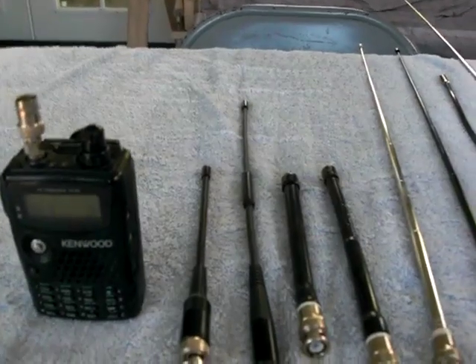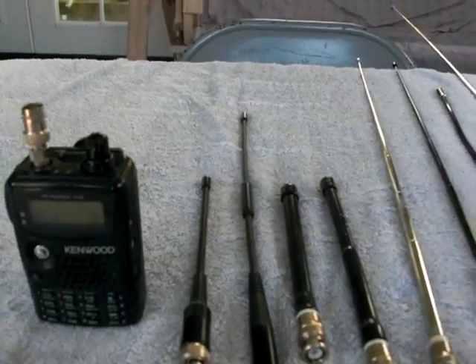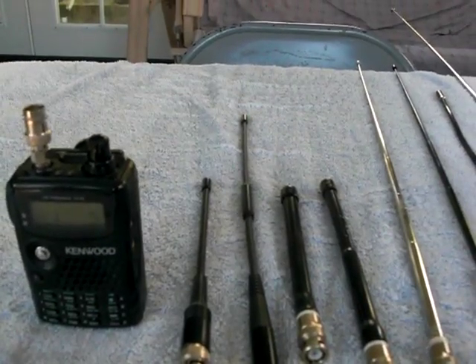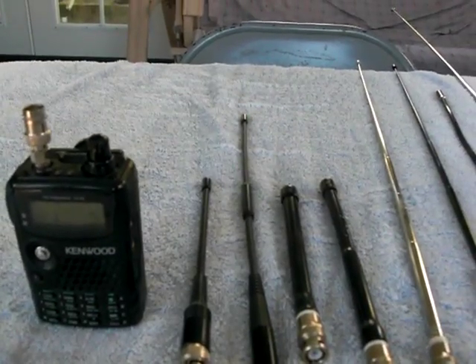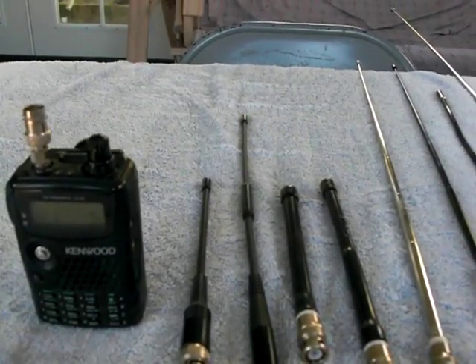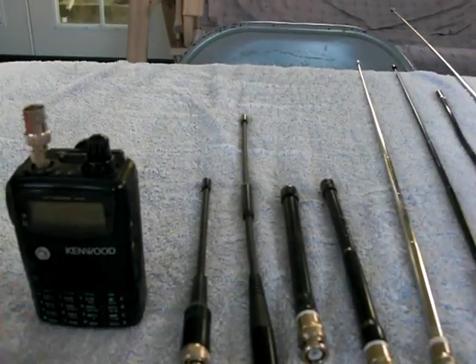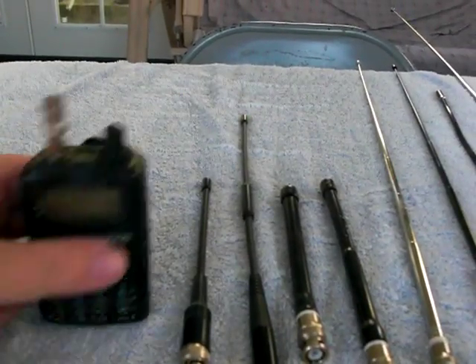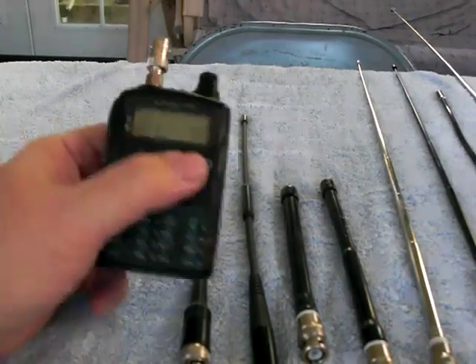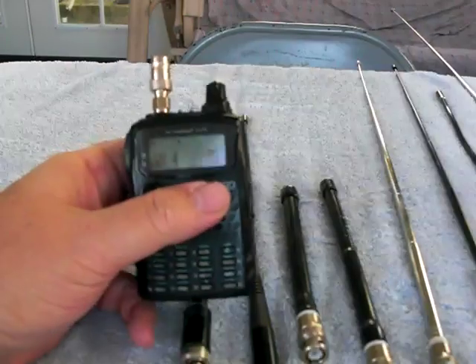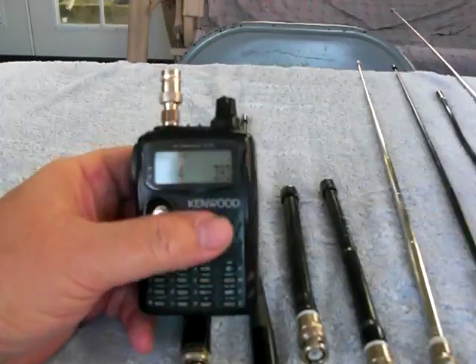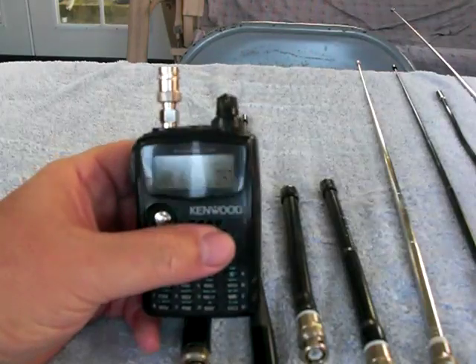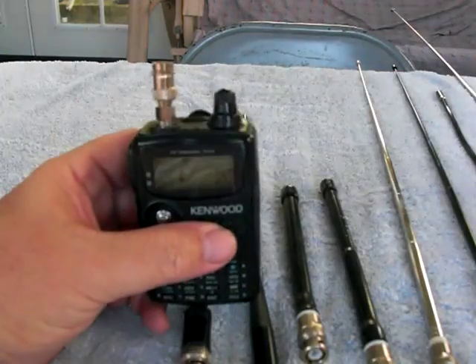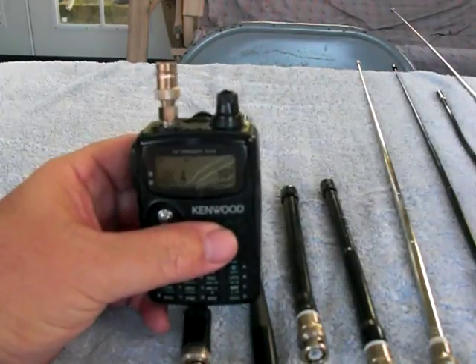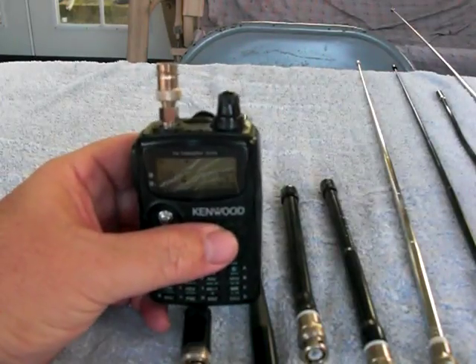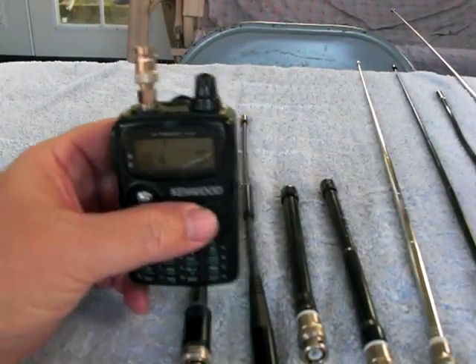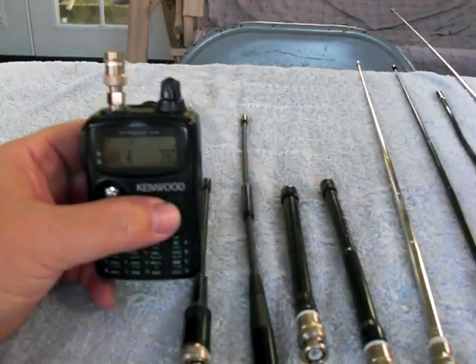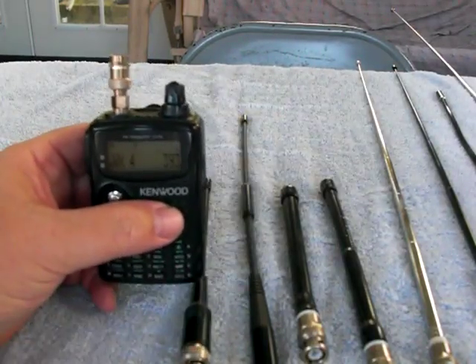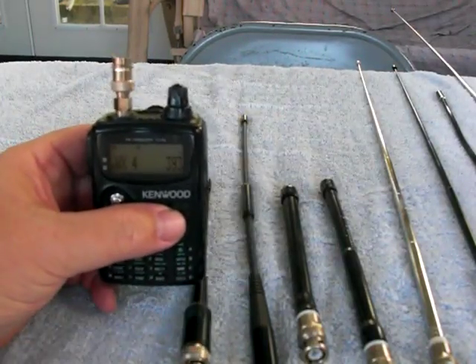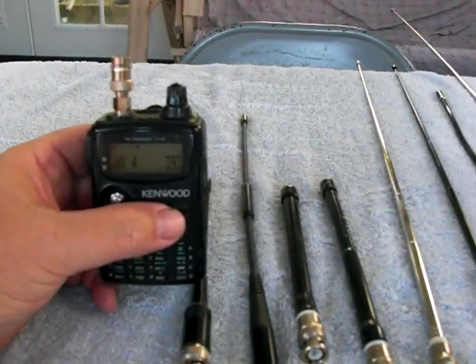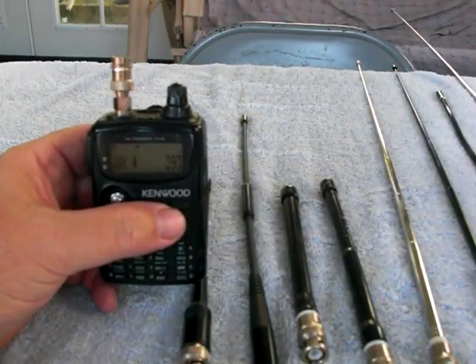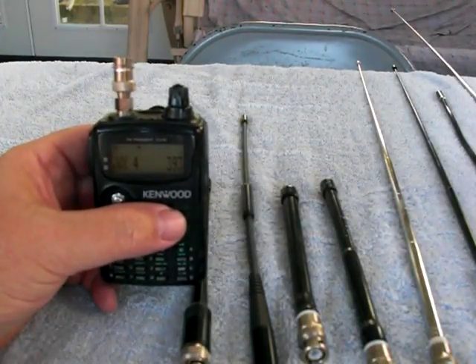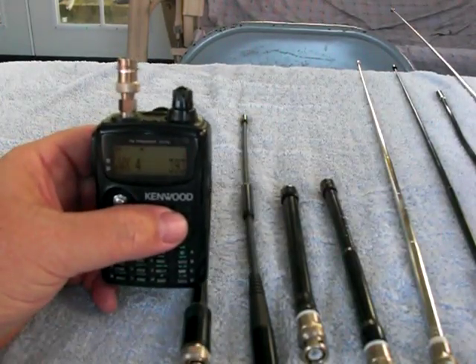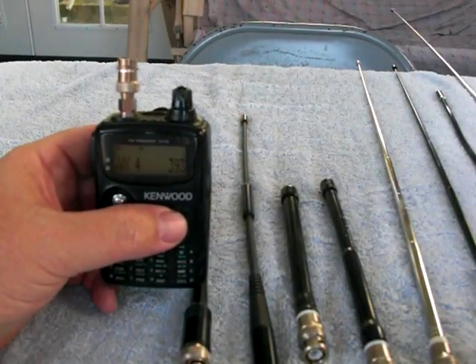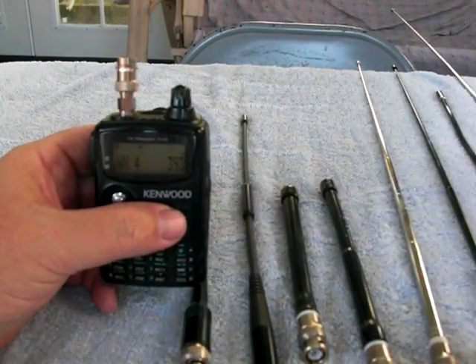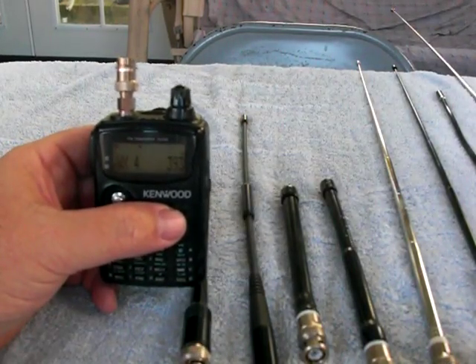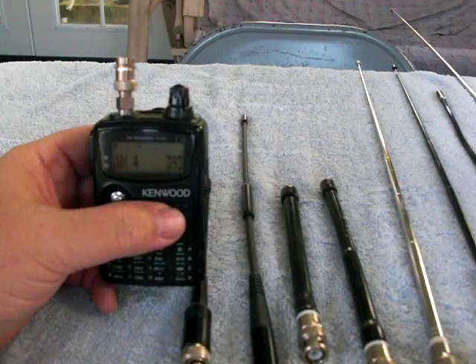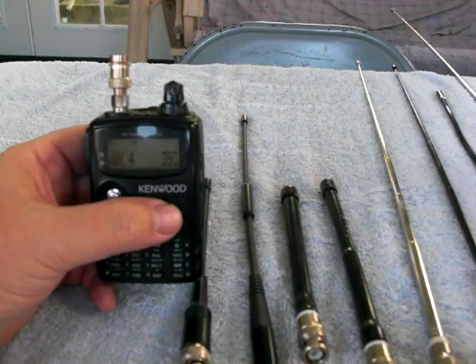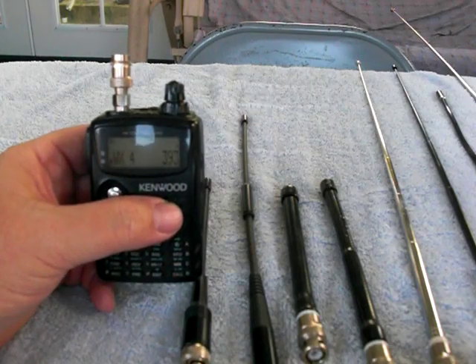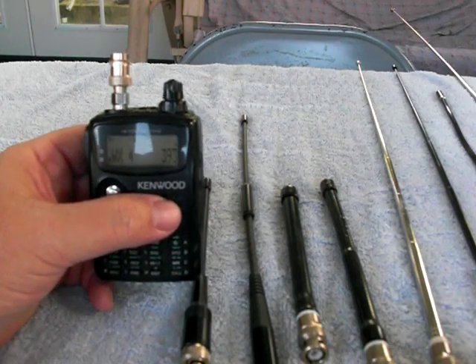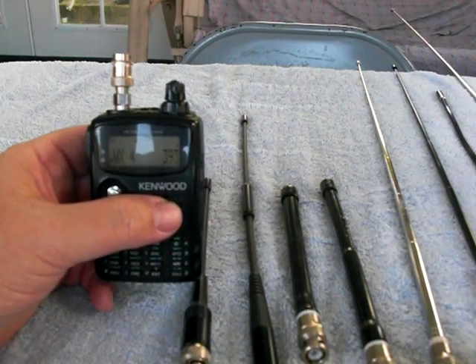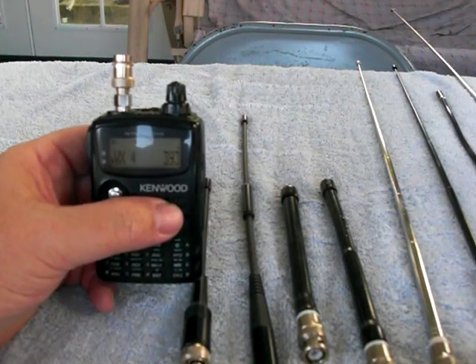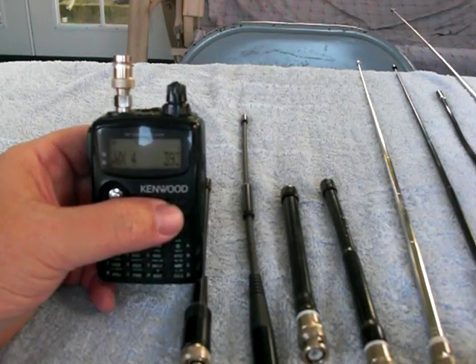For today's demo, we're just going to use NOAA on 162.4, which is on the island of Maui, and I am currently located in a valley on the island of Oahu.